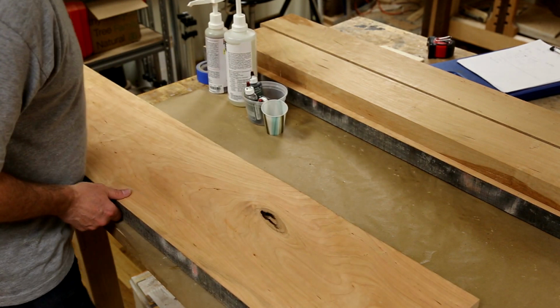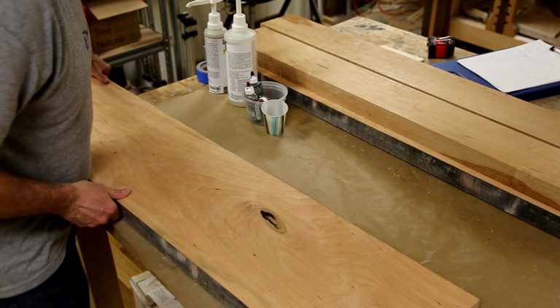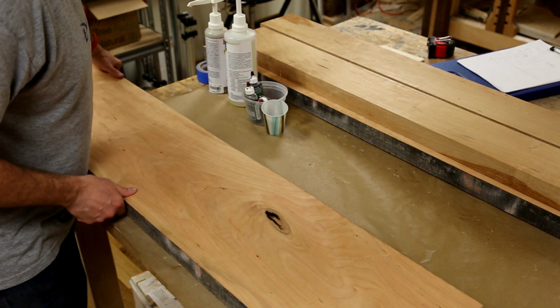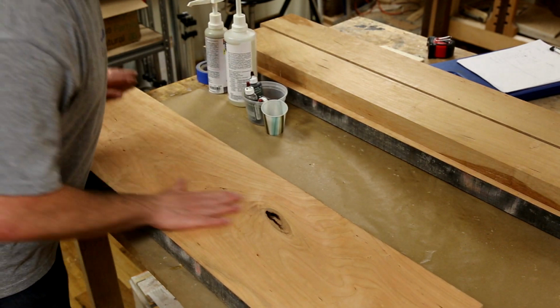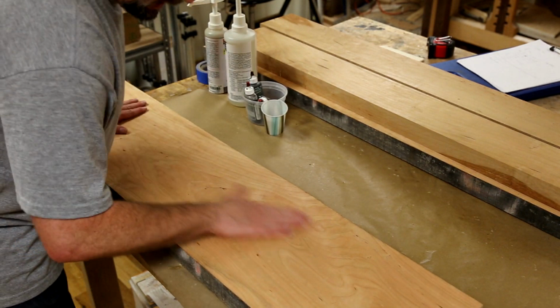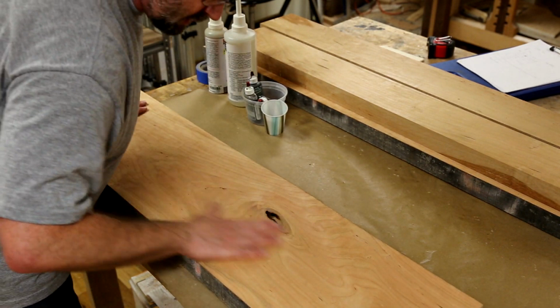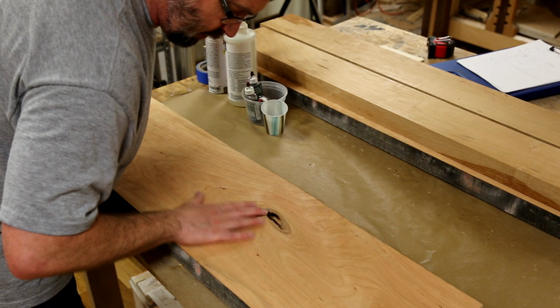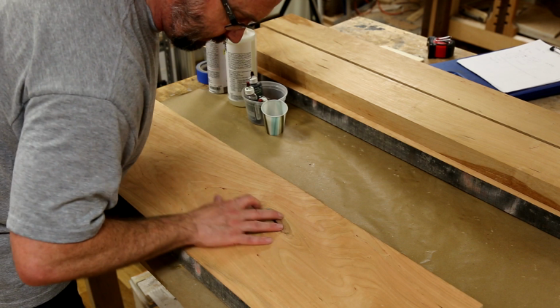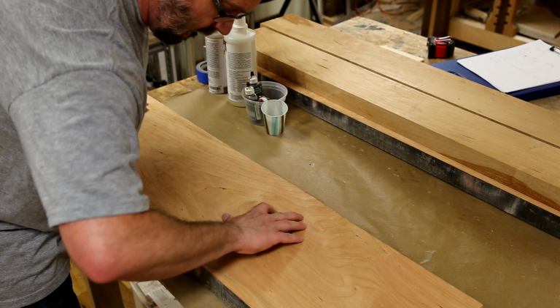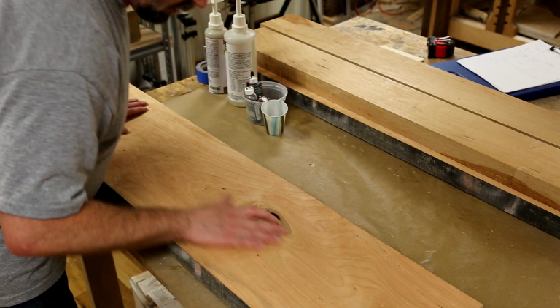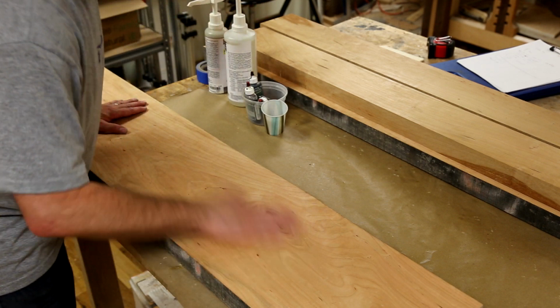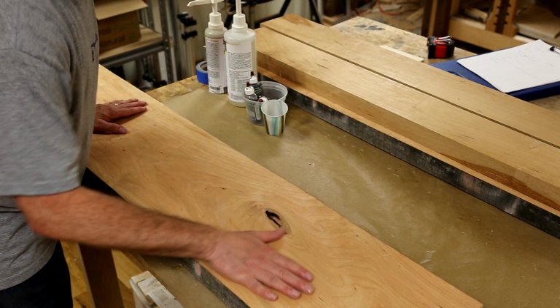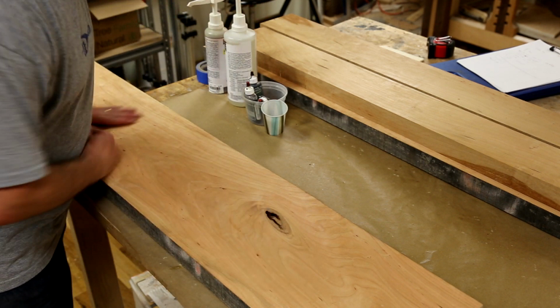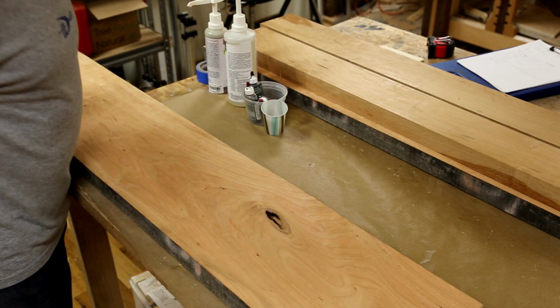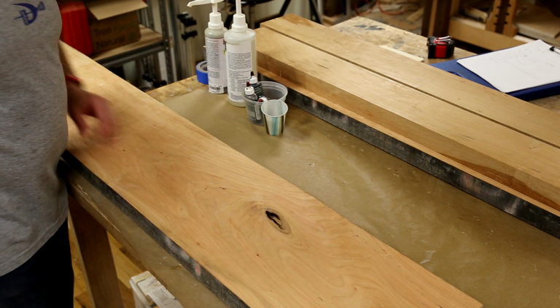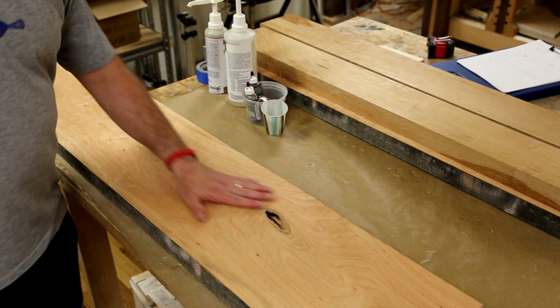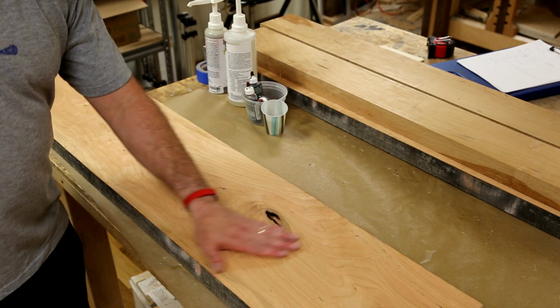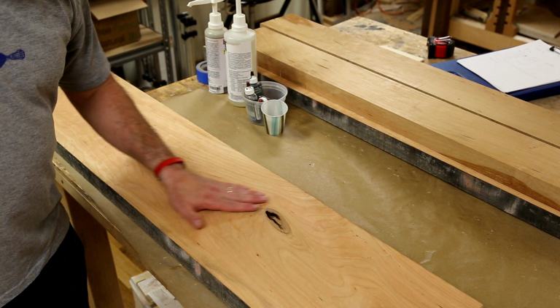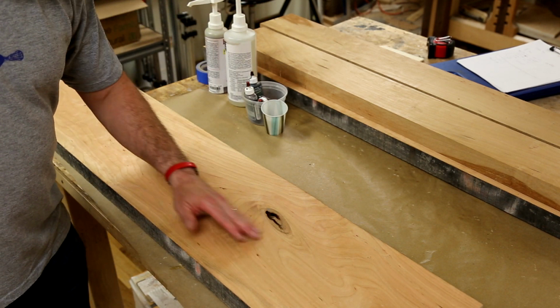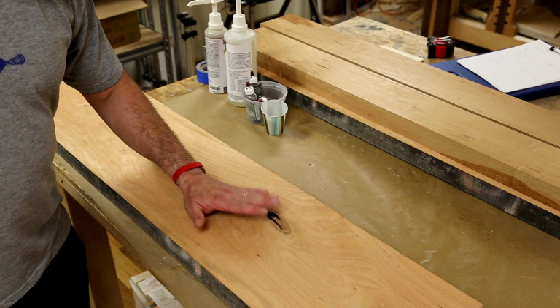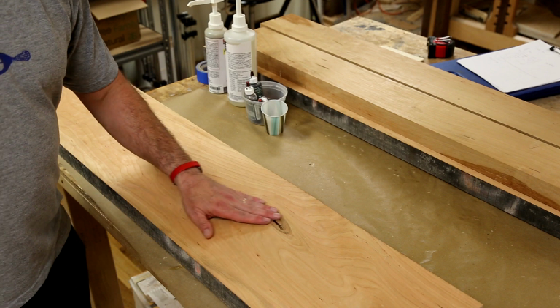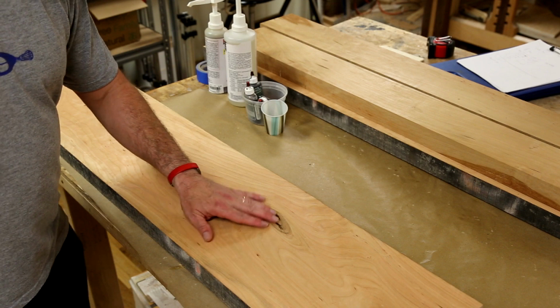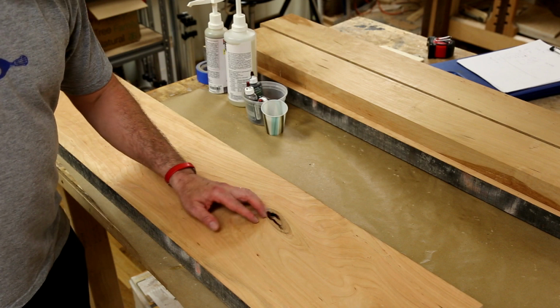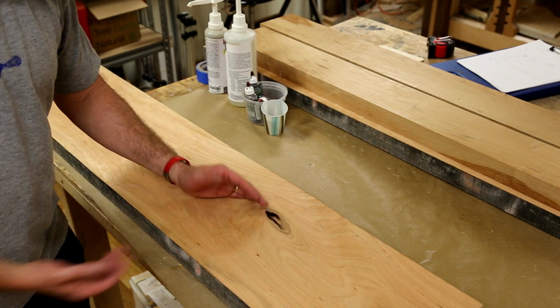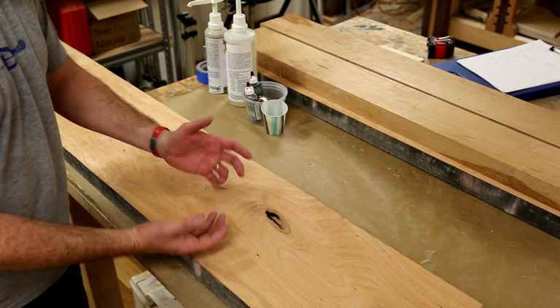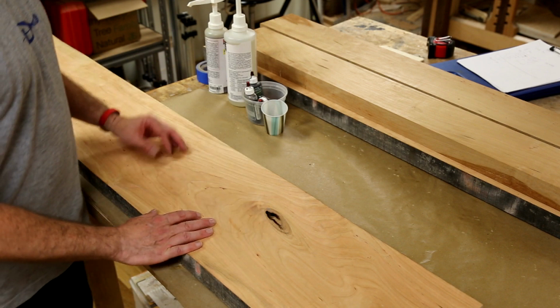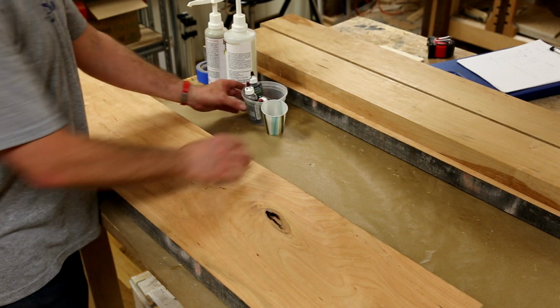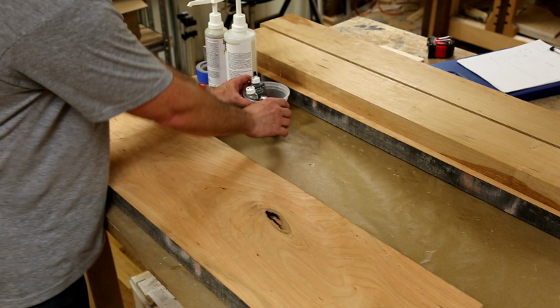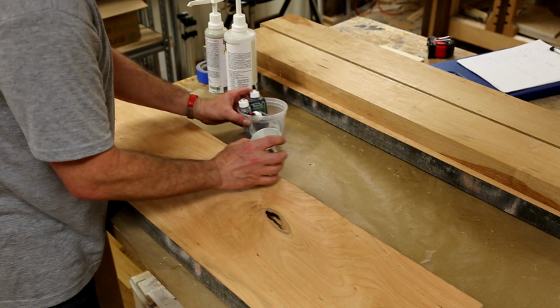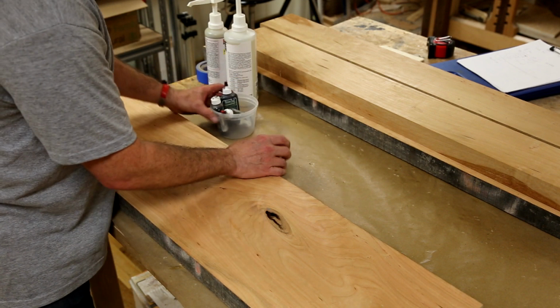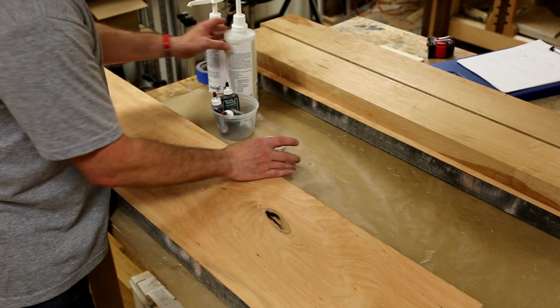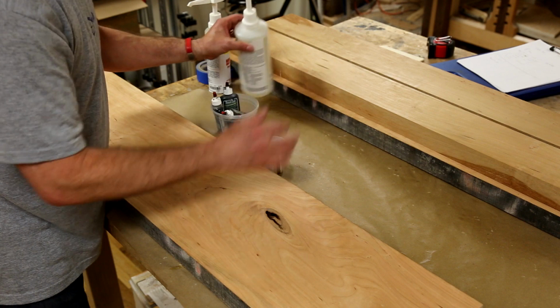The knot is still pretty significant — most of the soft stuff is out of there. I'm gonna go fairly dark because I want to sort of highlight this rather than trying to hide it. I'm gonna use System 3 epoxy.